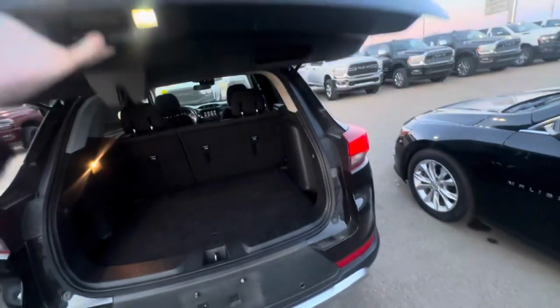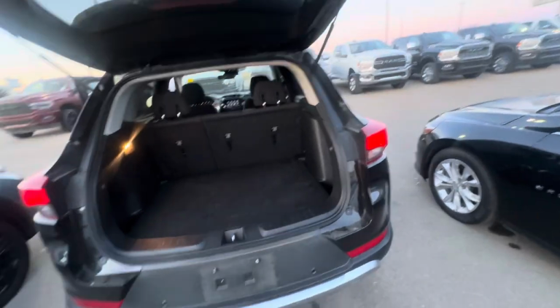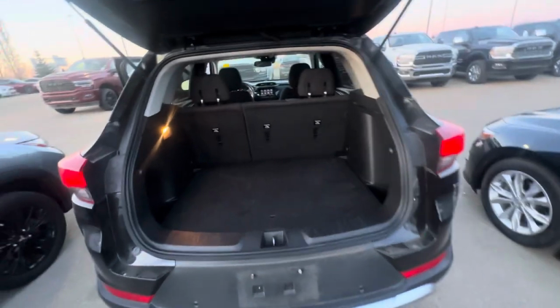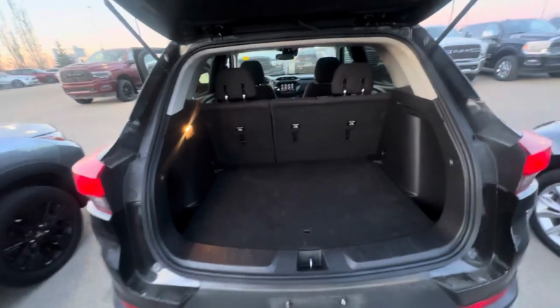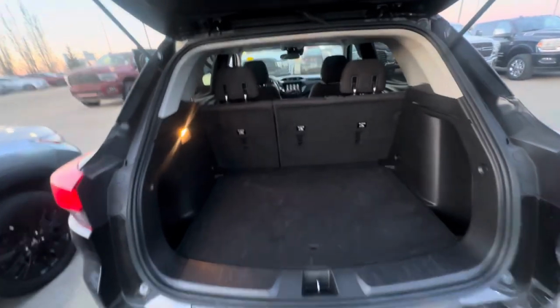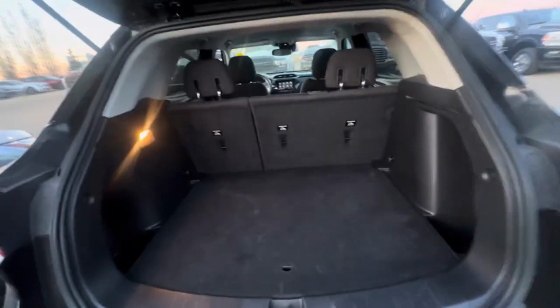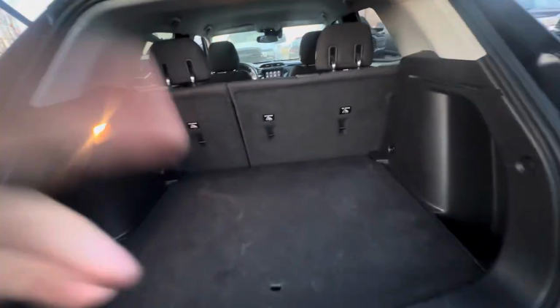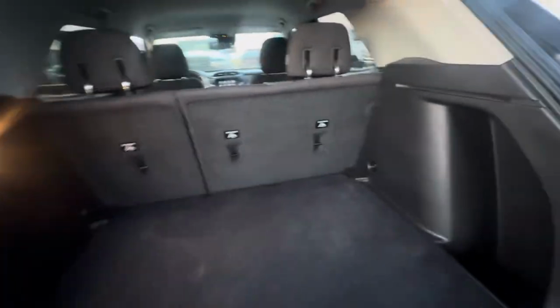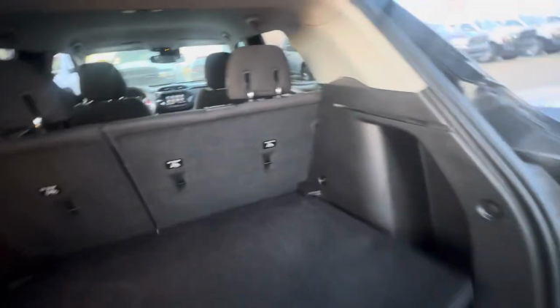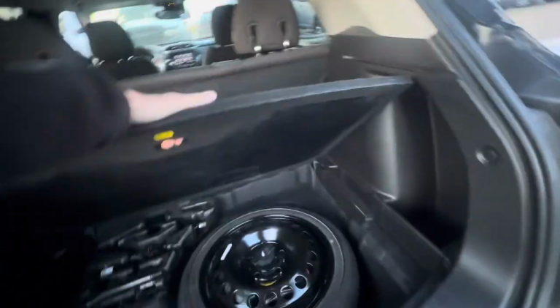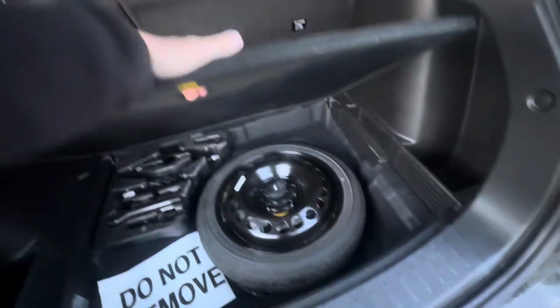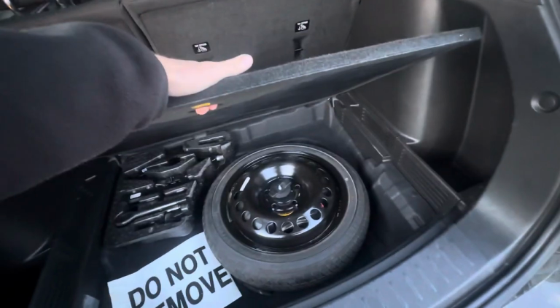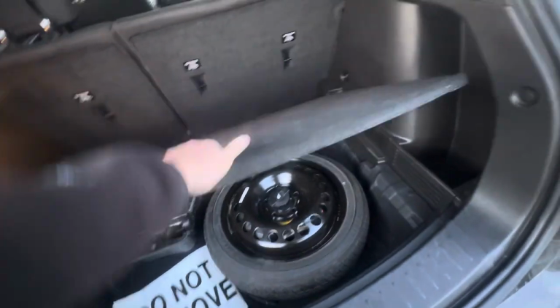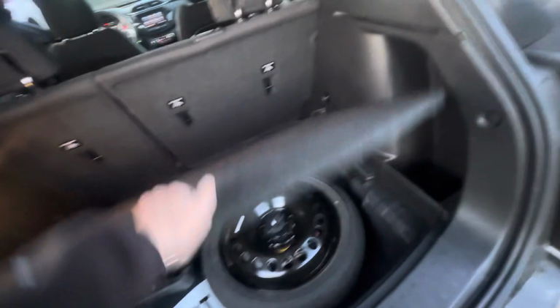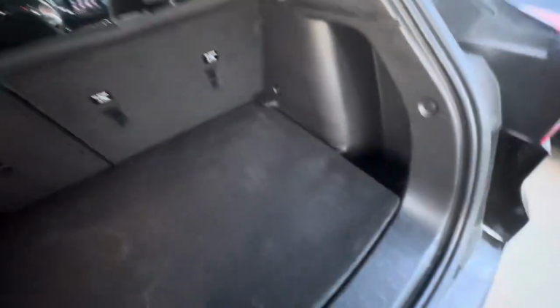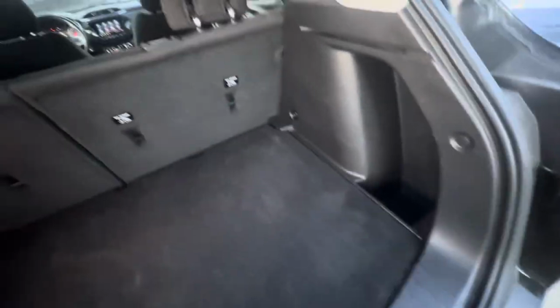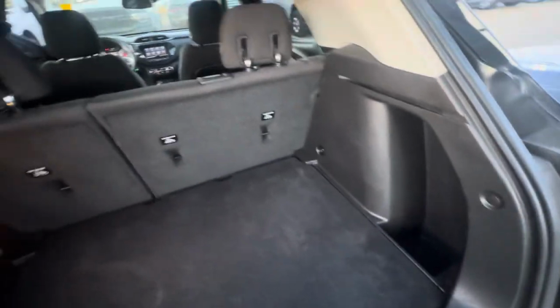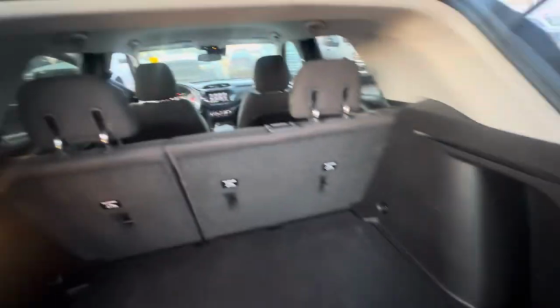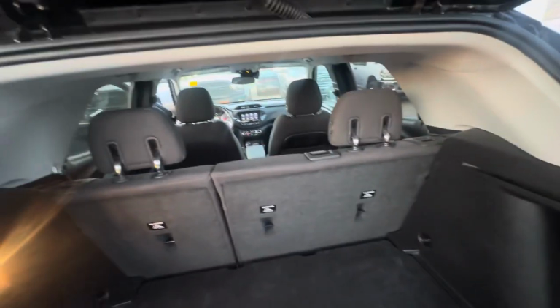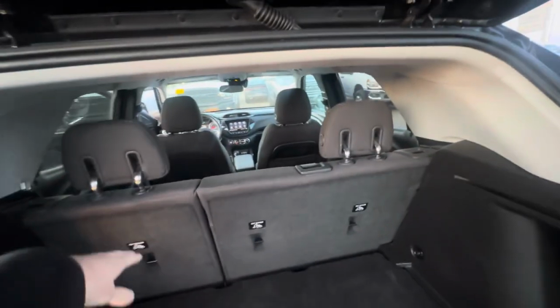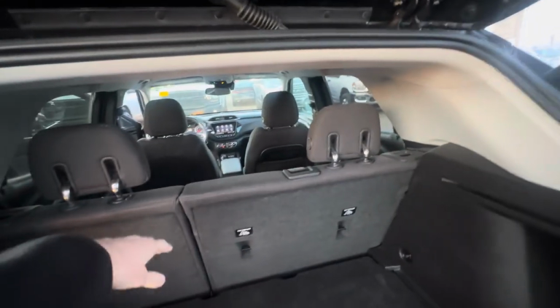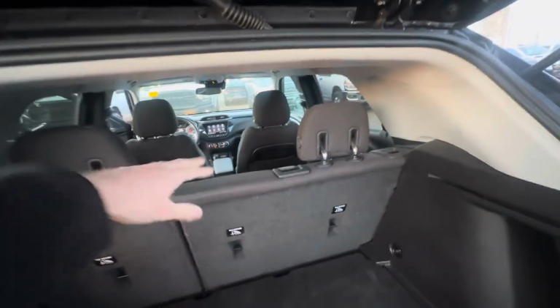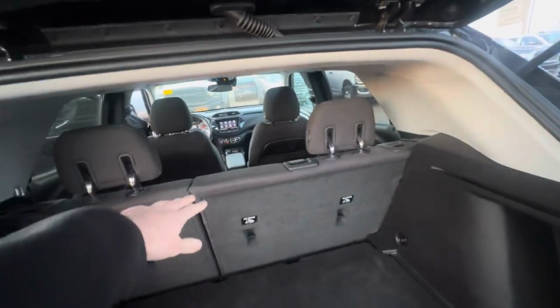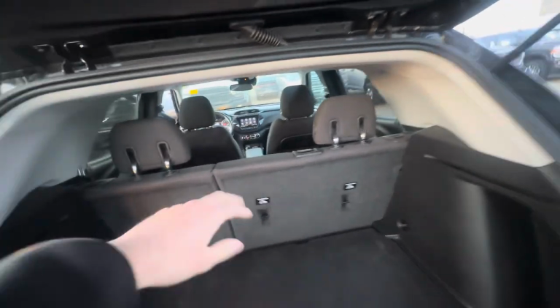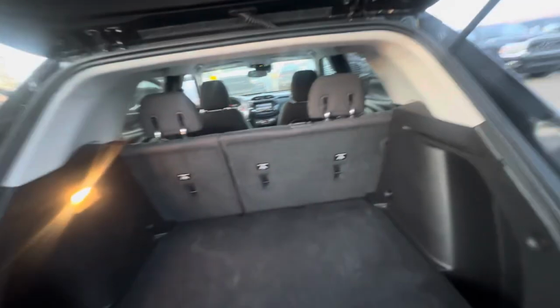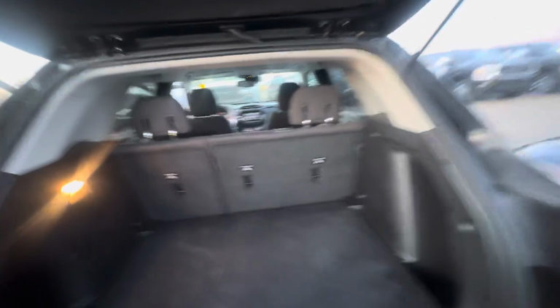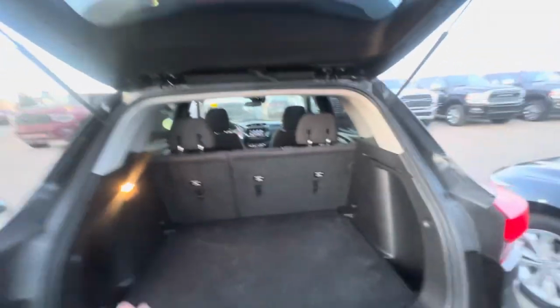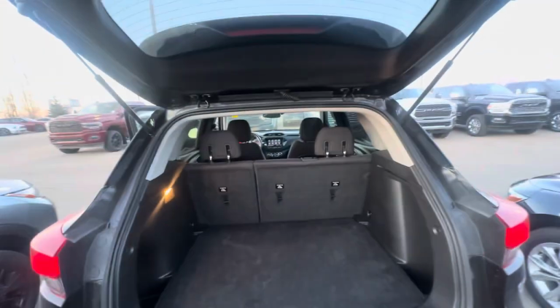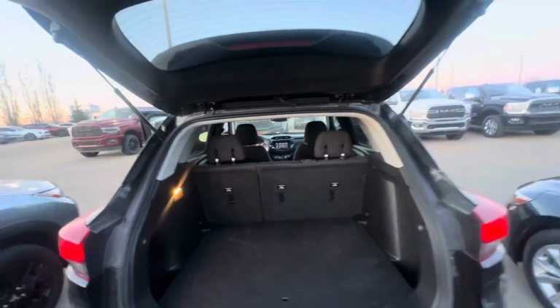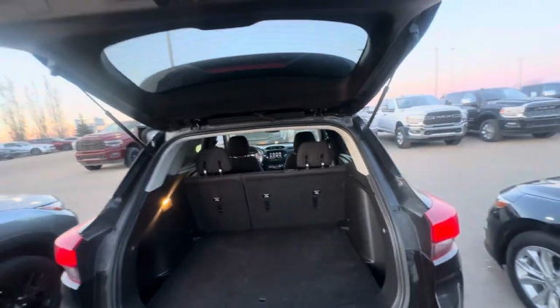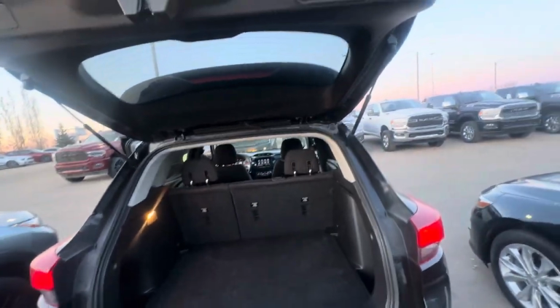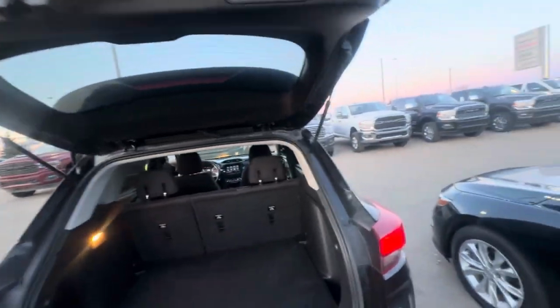Opening the trunk, there's lots of room back here as well. You've got your spare tire and all that. You can also fold these seats down all the way, so if you ever want to put a mattress, a TV, or something like that, you definitely can do that.